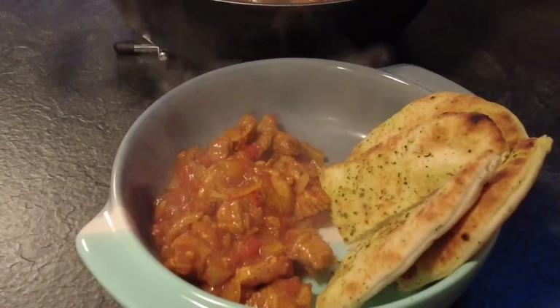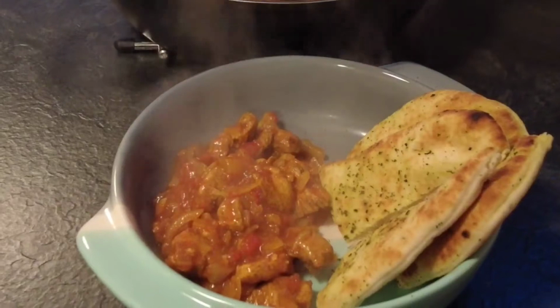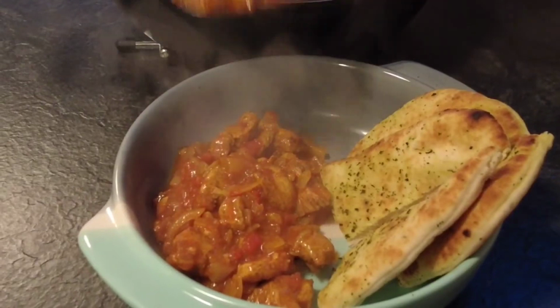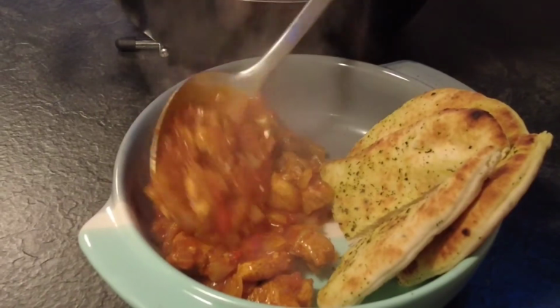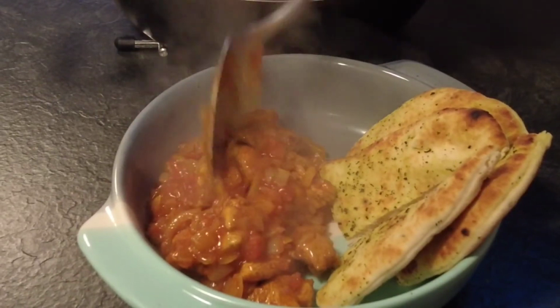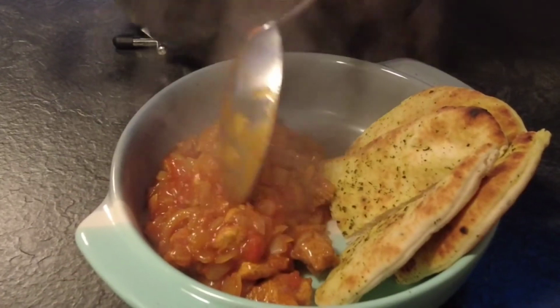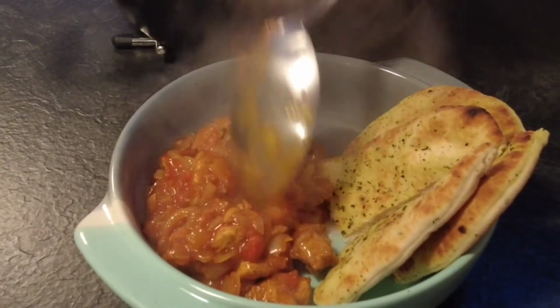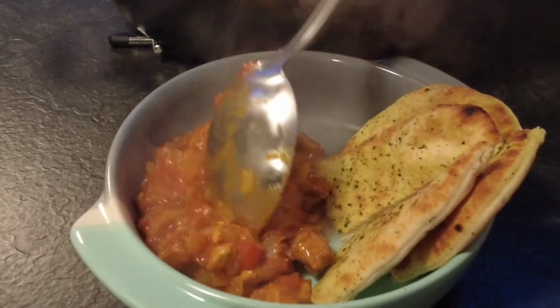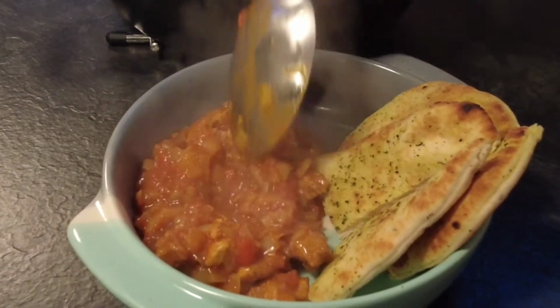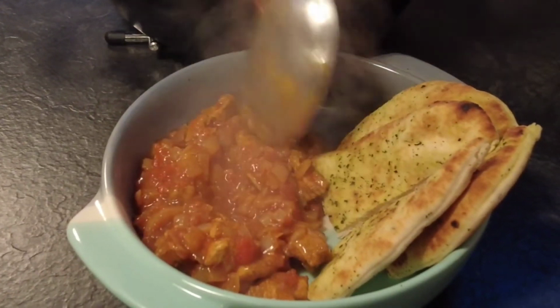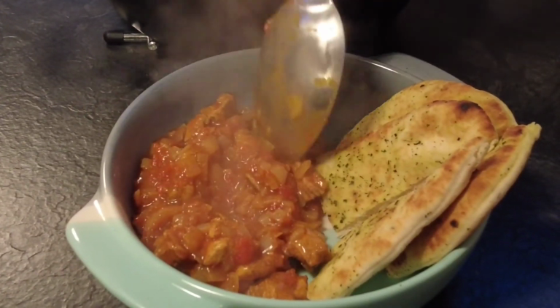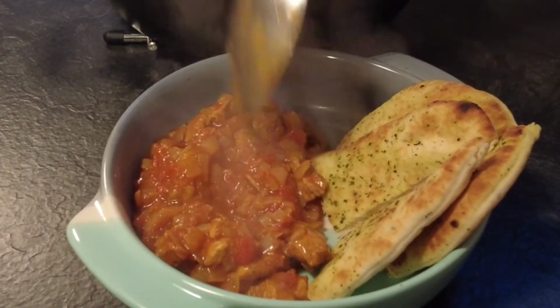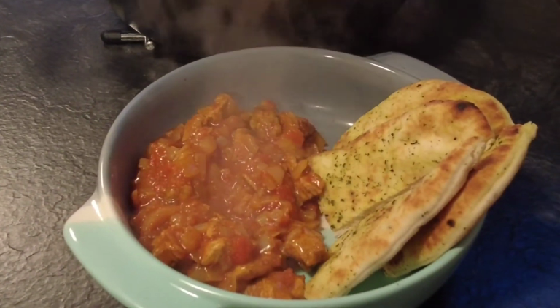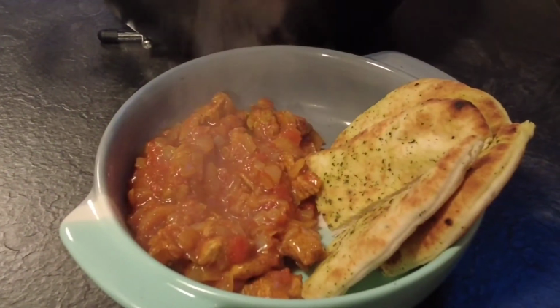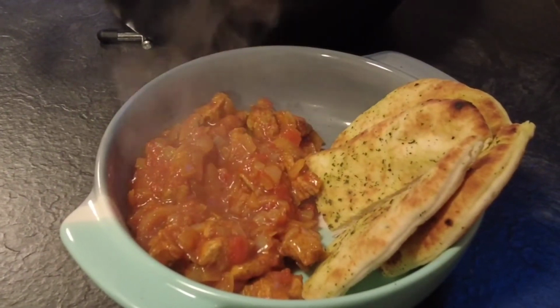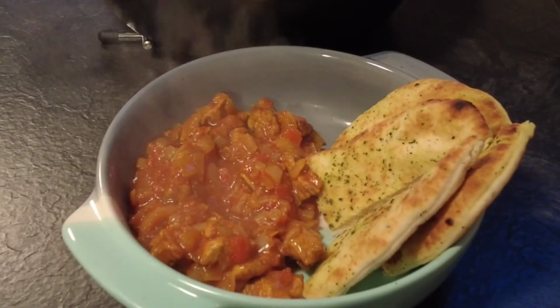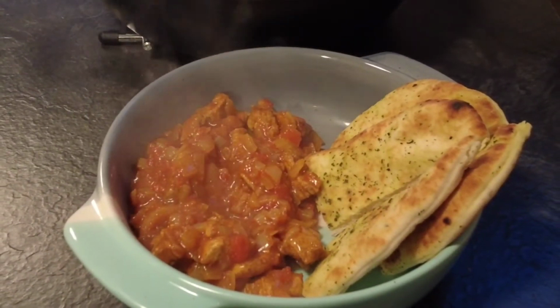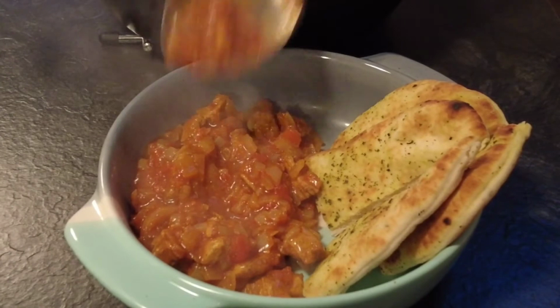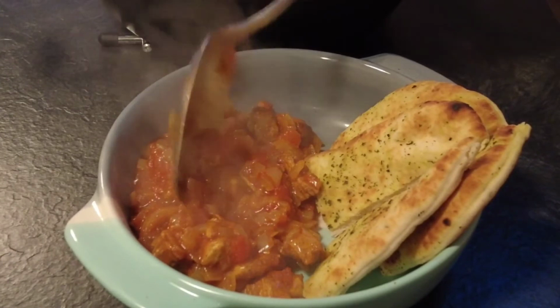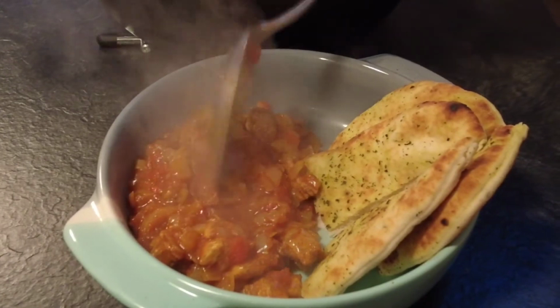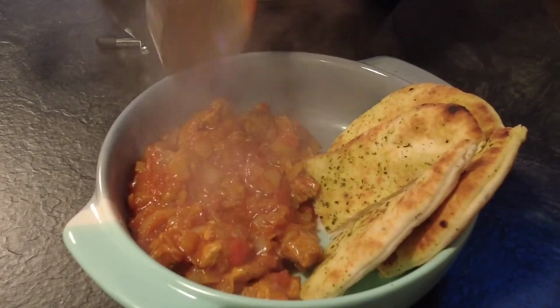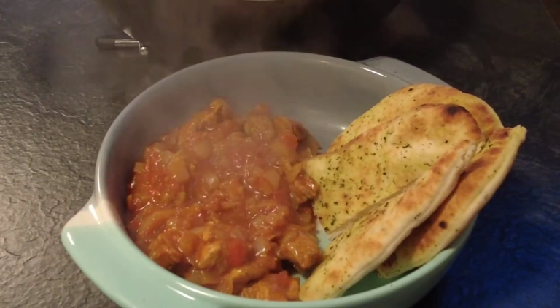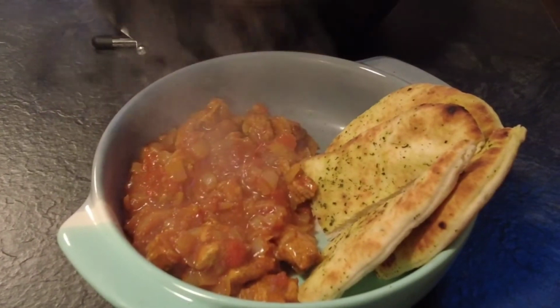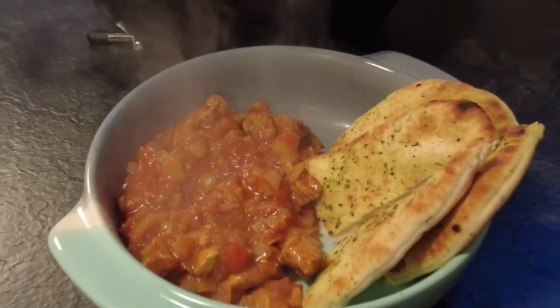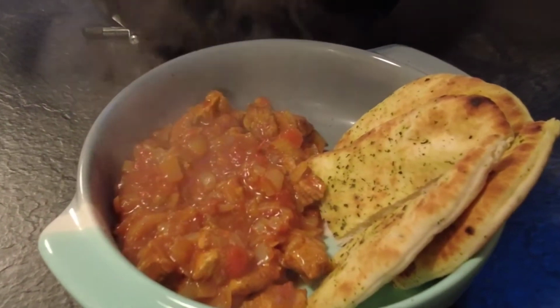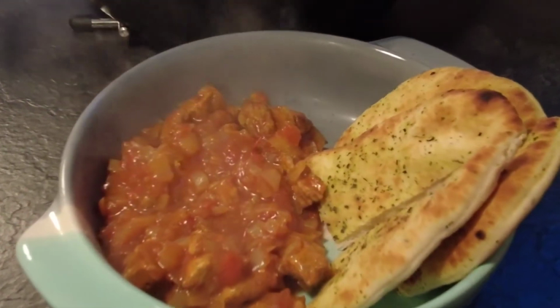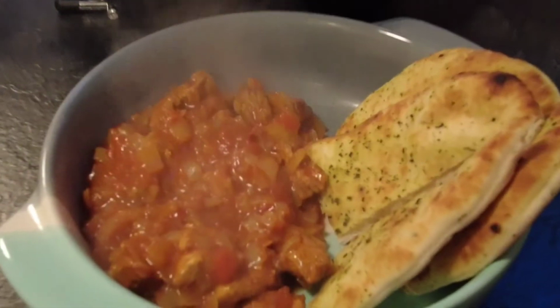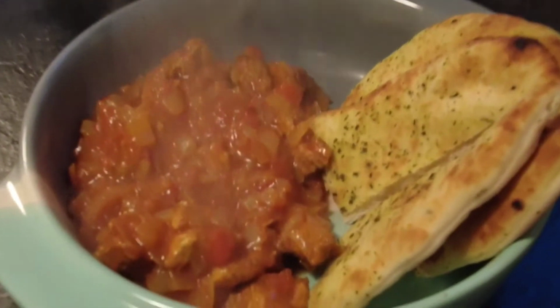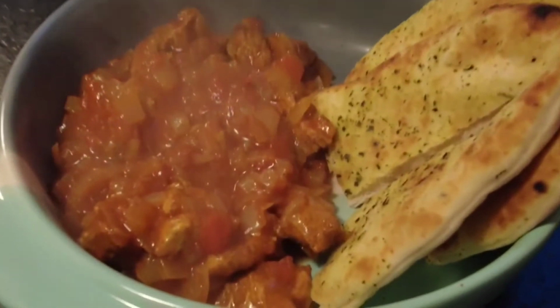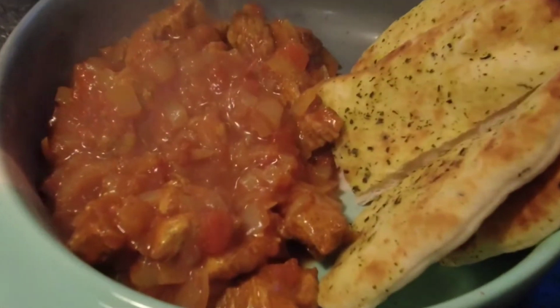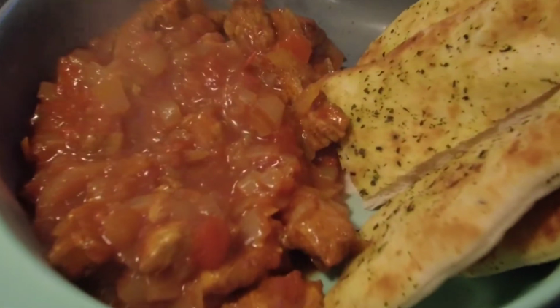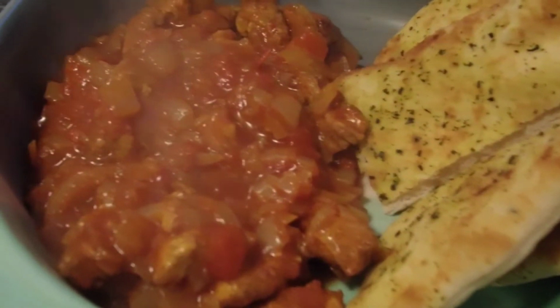Hi guys, welcome to Mark's Home Kitchen, where the family friendly recipes that everyone can enjoy. Today's video is for Chicken Vindaloo, so sit back, relax and enjoy, and thanks for watching.